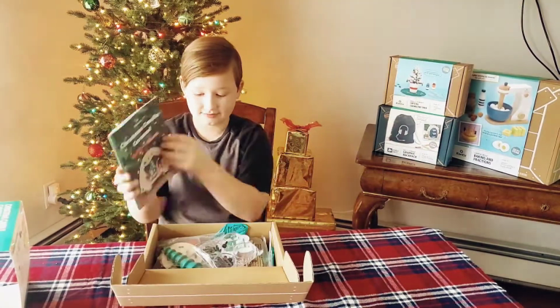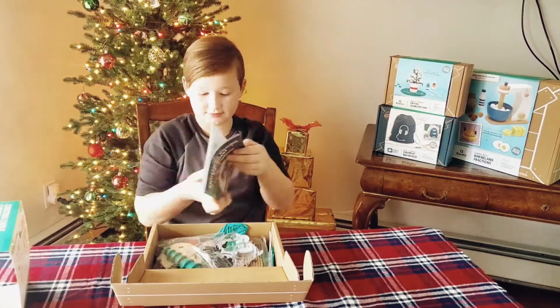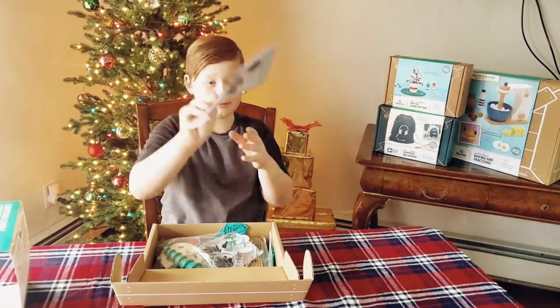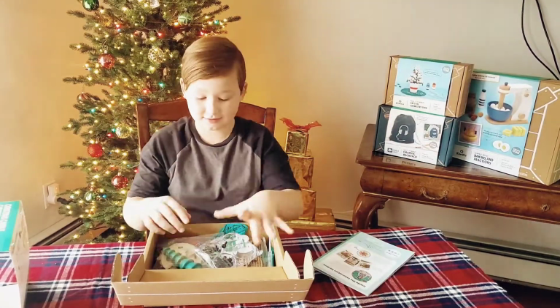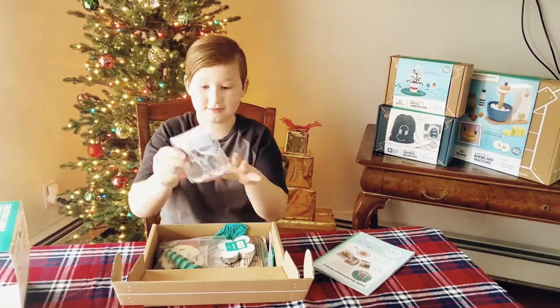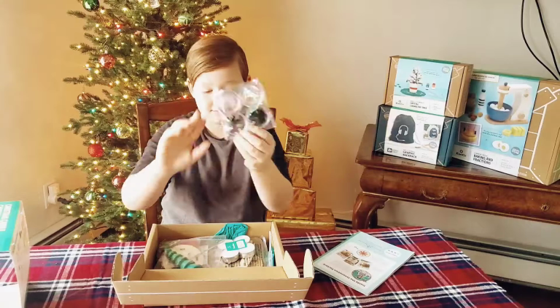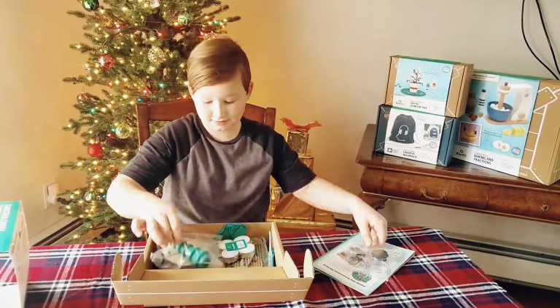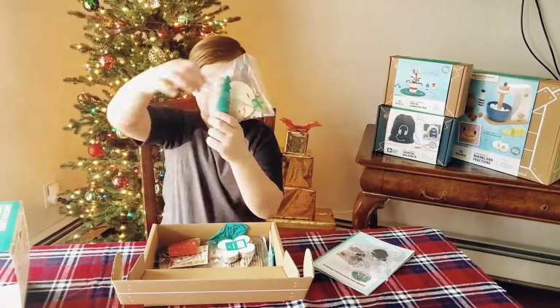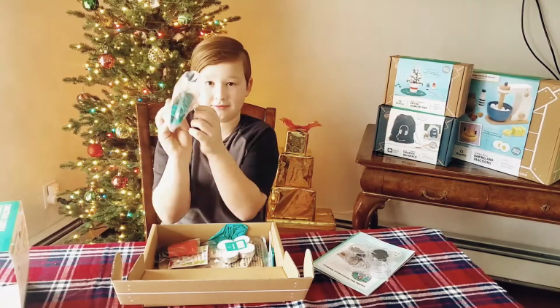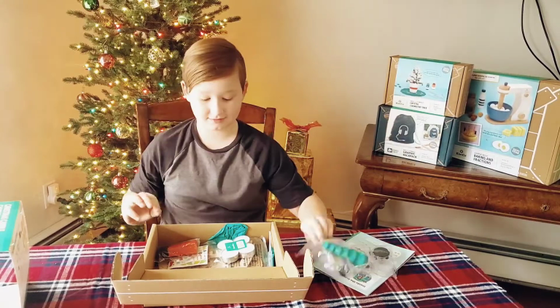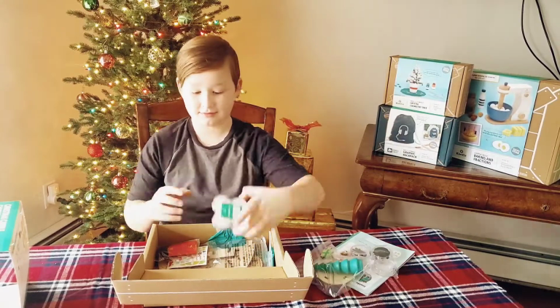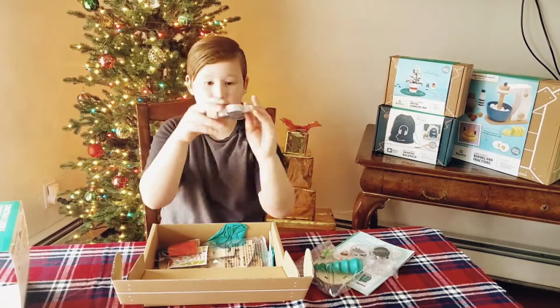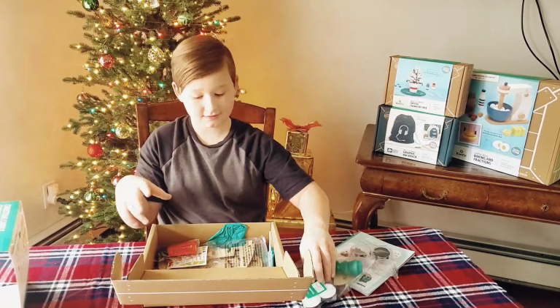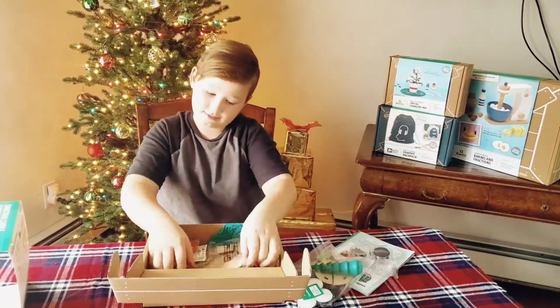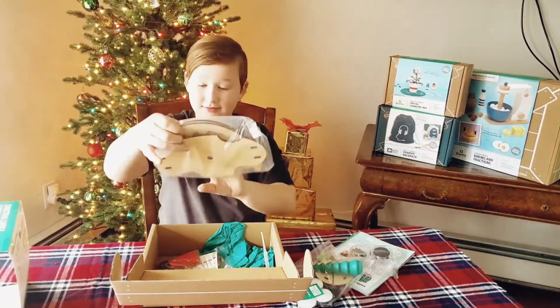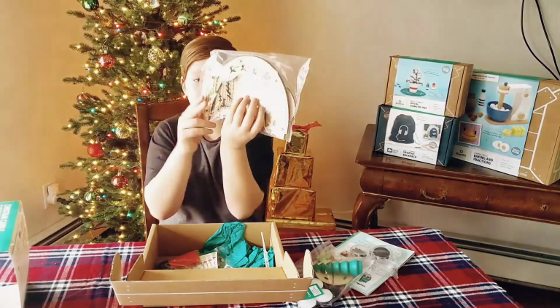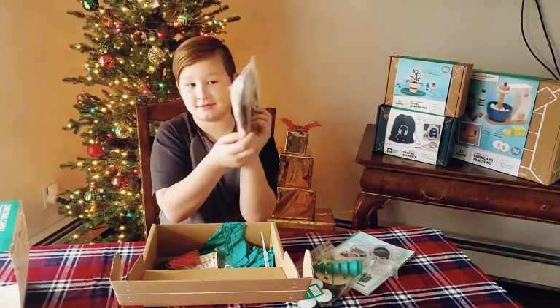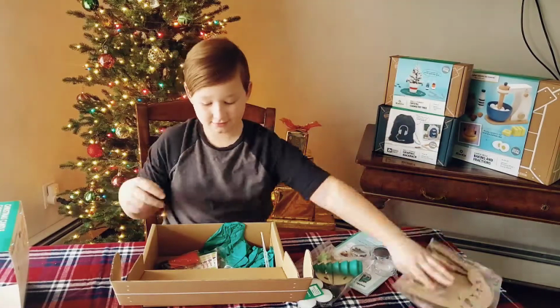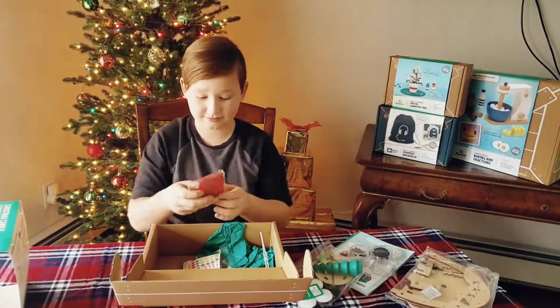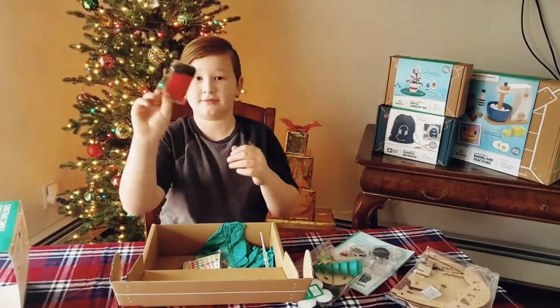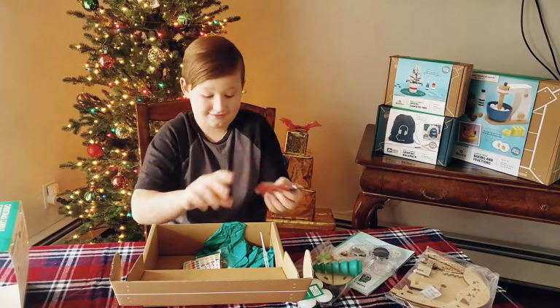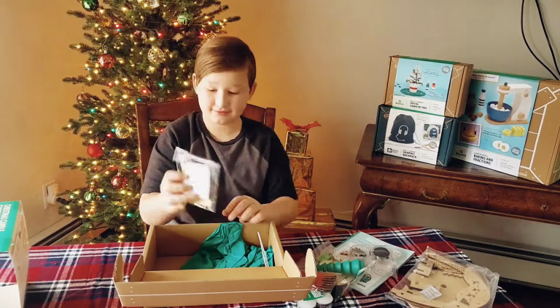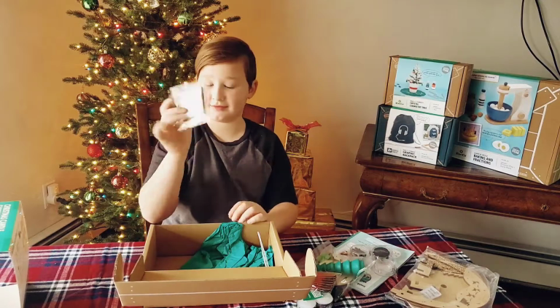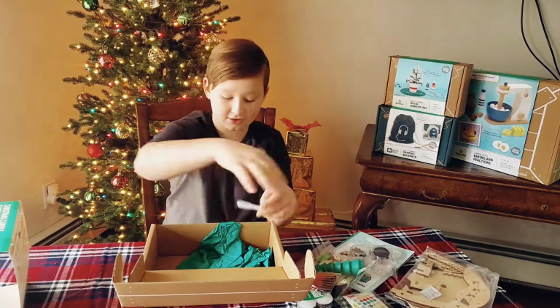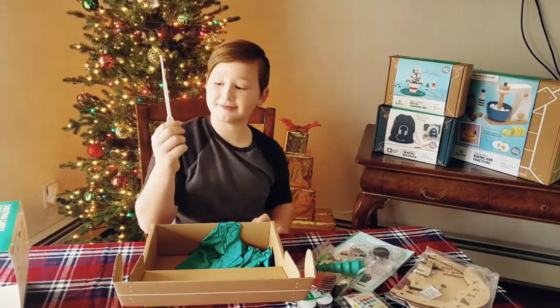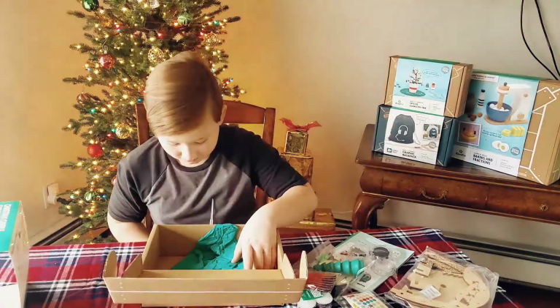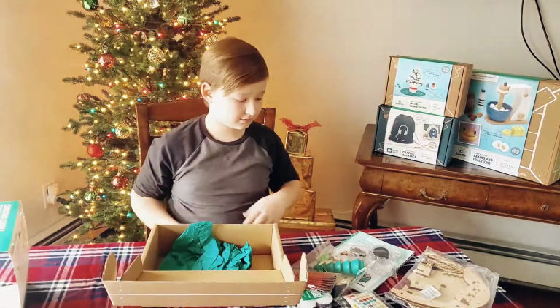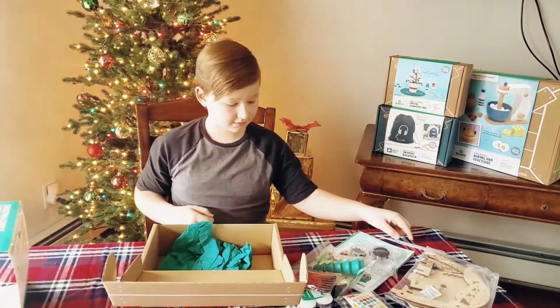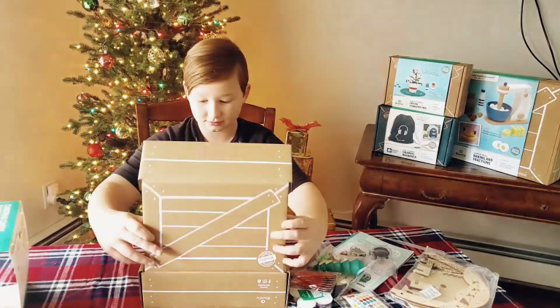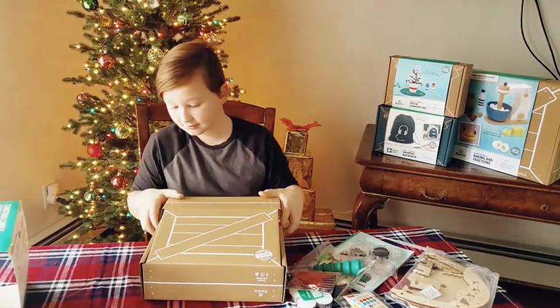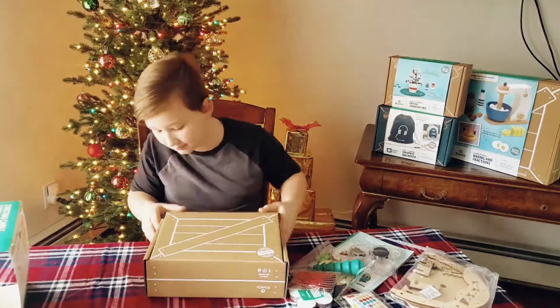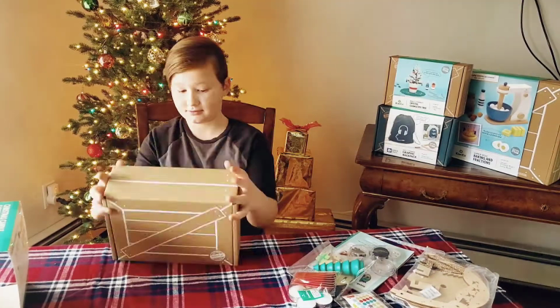Inside, there is almost everything a child needs to complete a project, including the instructional booklet and all of the pieces to put together the project. The only thing I needed to have handy was the matches for the last part.